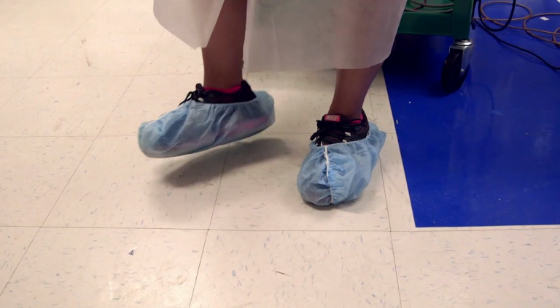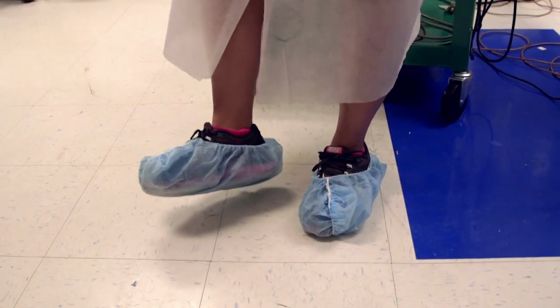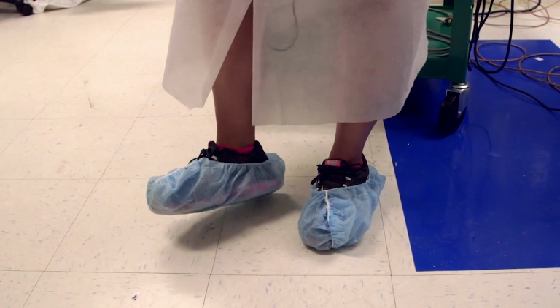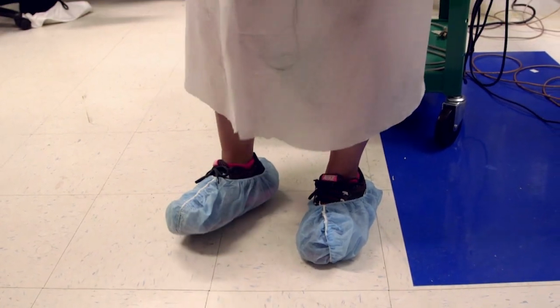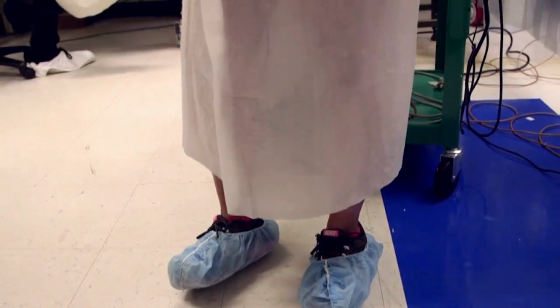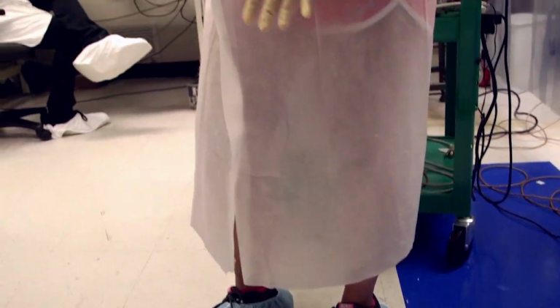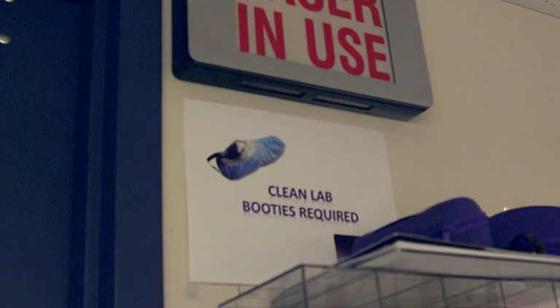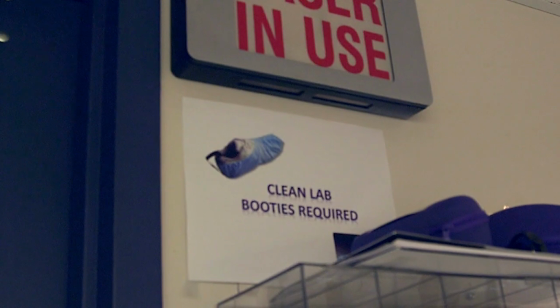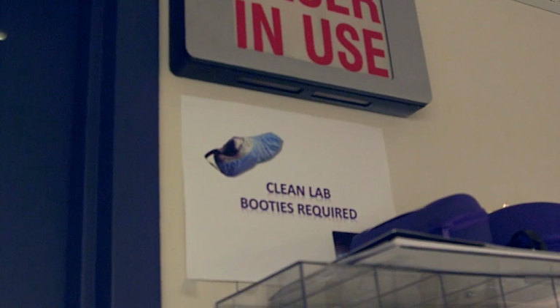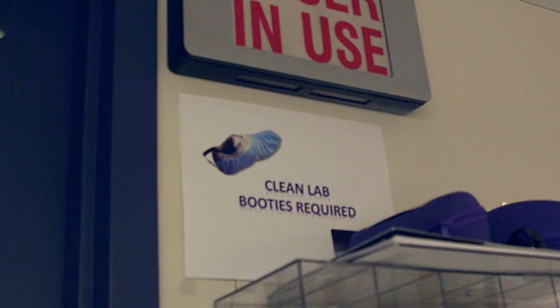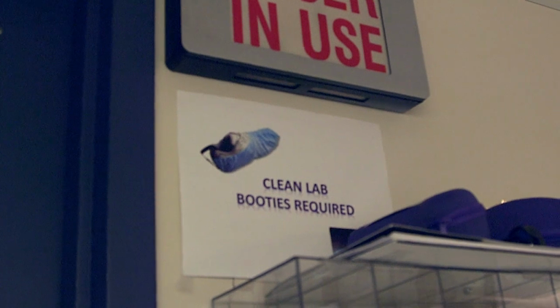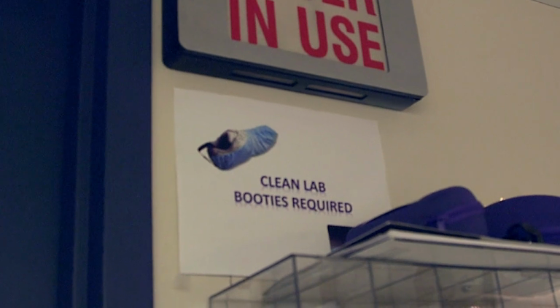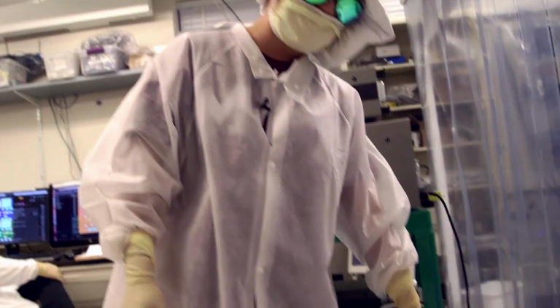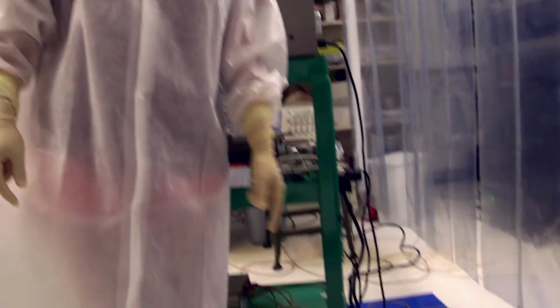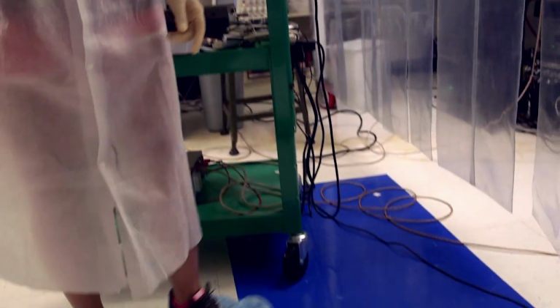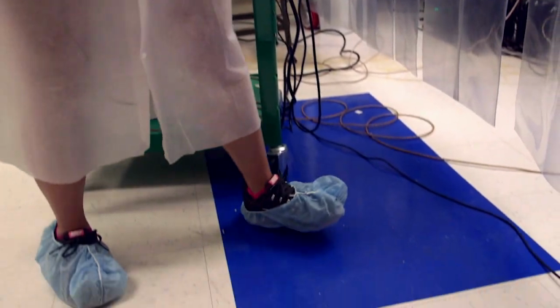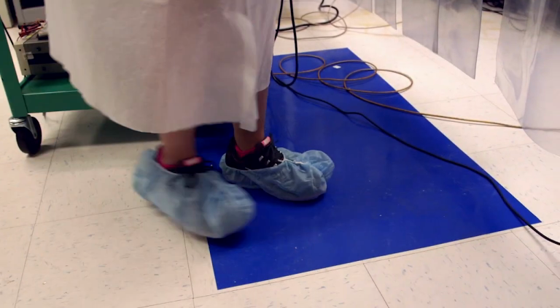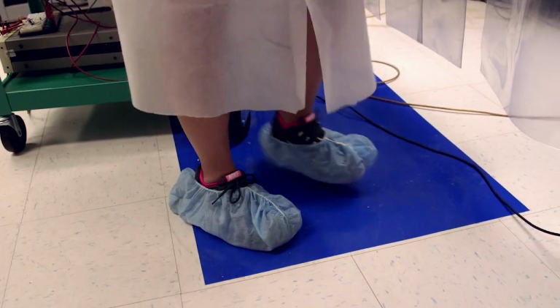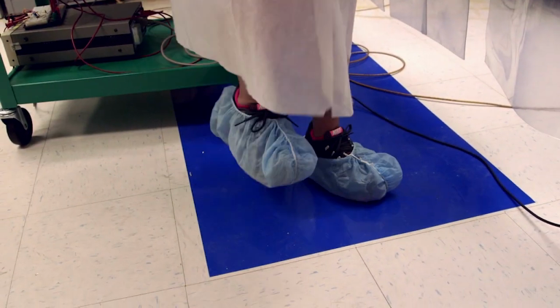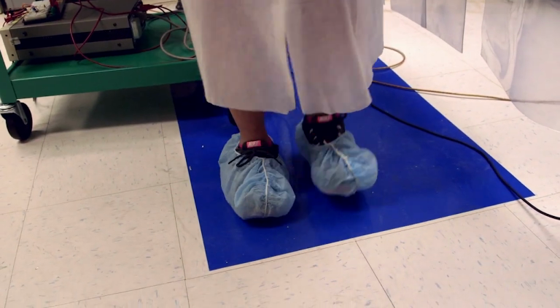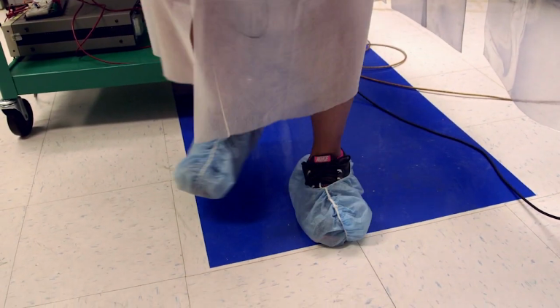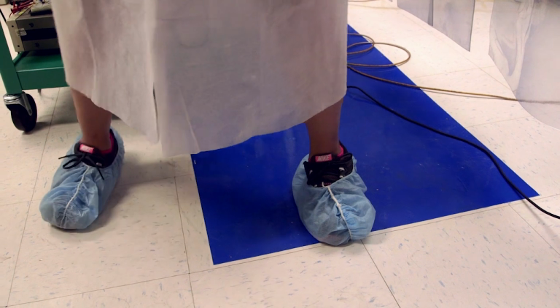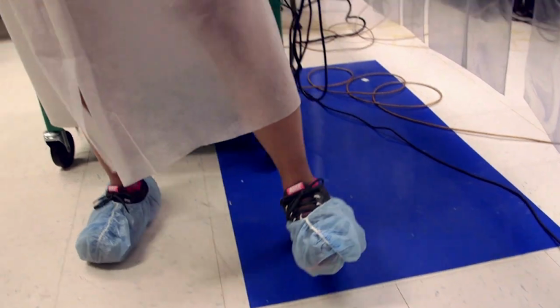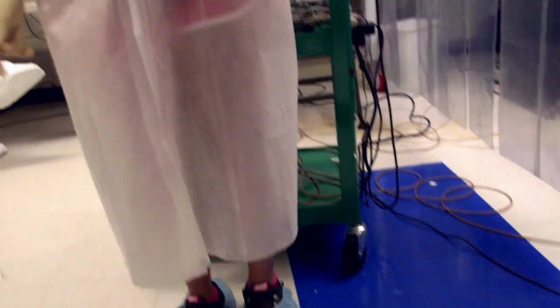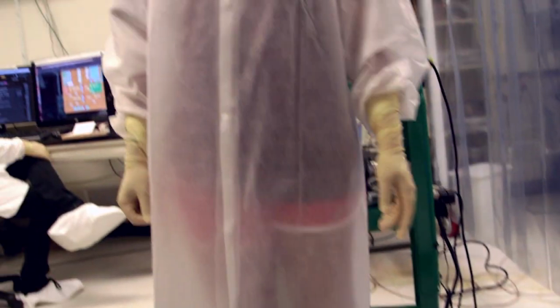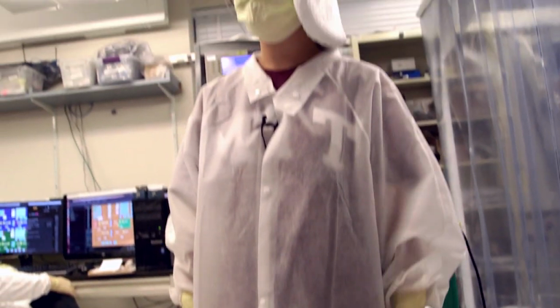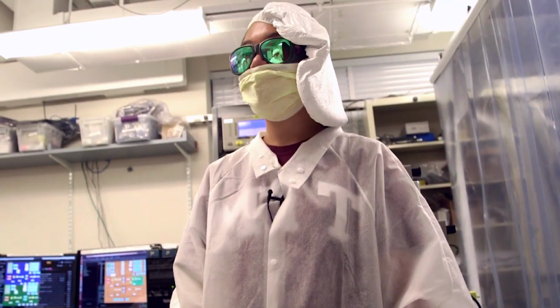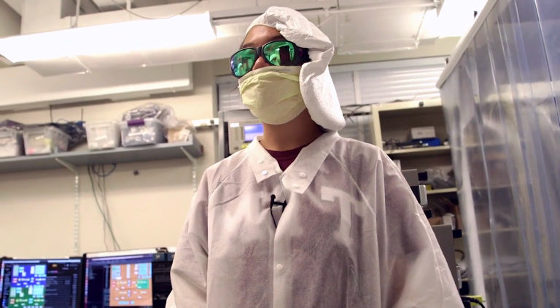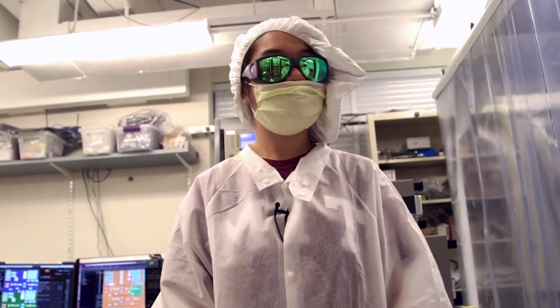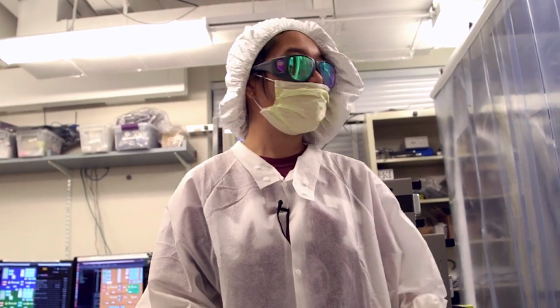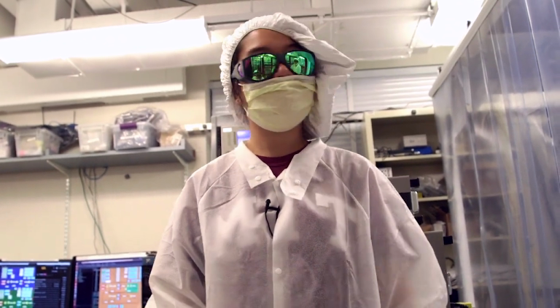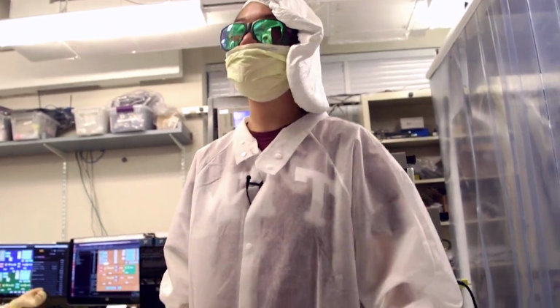We also have booties — we keep the dirt from our shoes outside of our clean room, and the booties help with that. So do these blue mats here — they're sticky, so all of our dust gets stuck there before we go in. So yeah, we're all about lab cleanliness here.